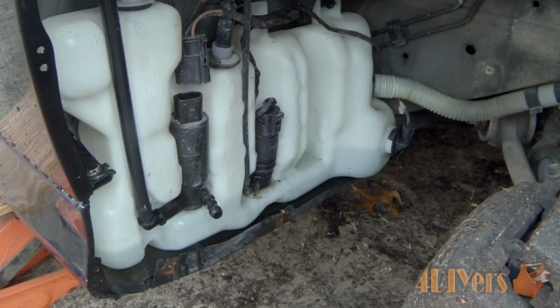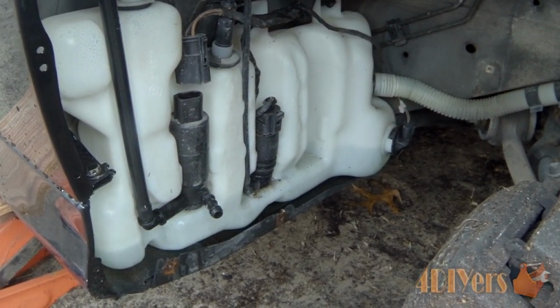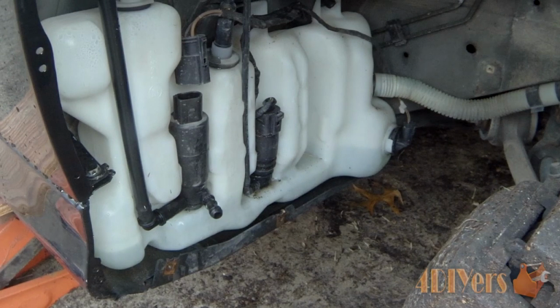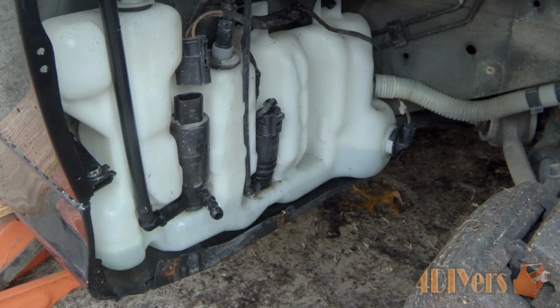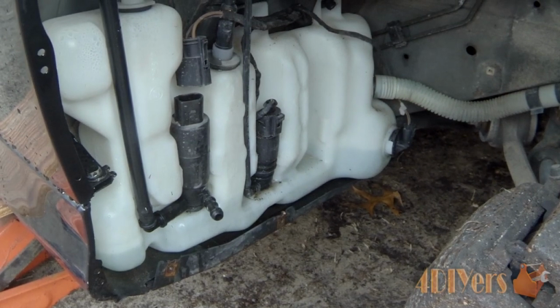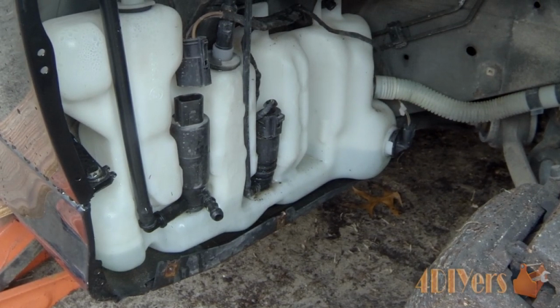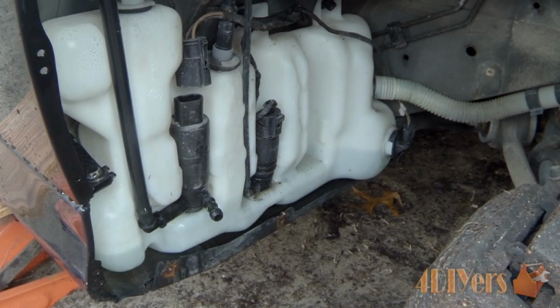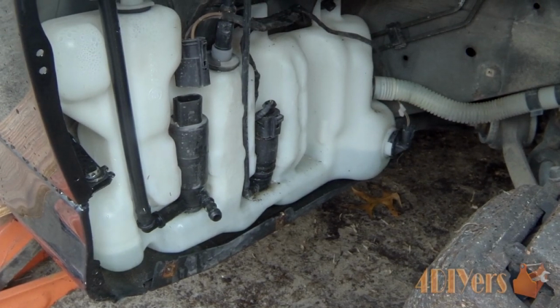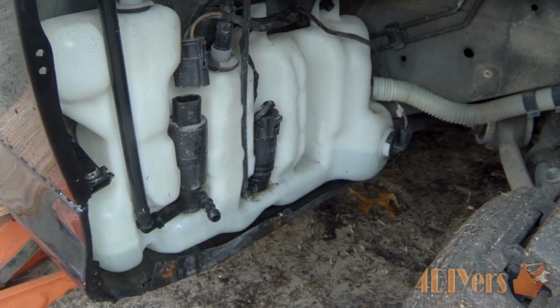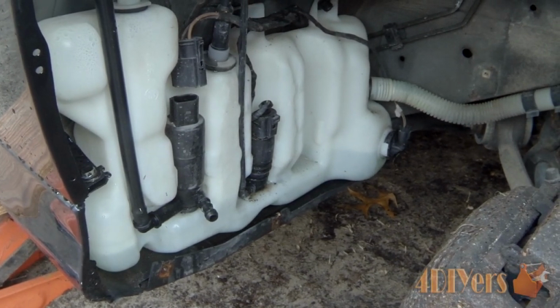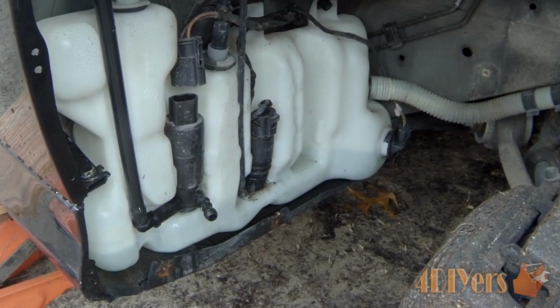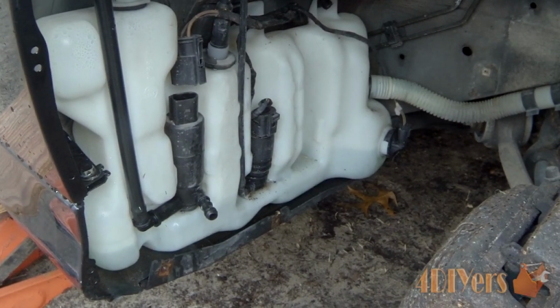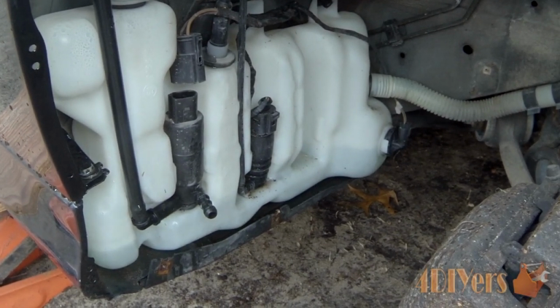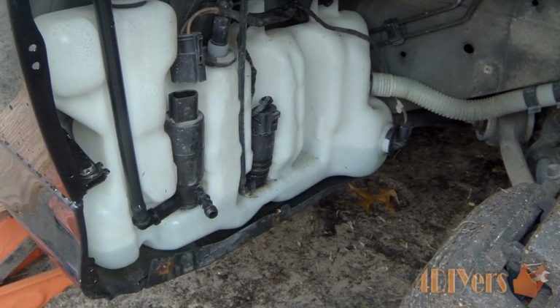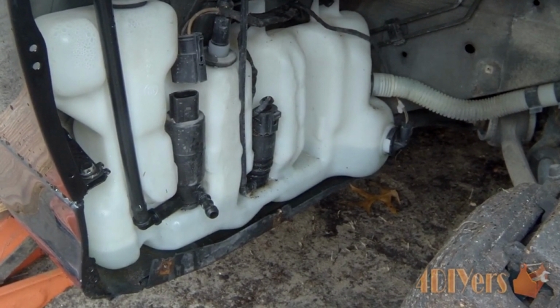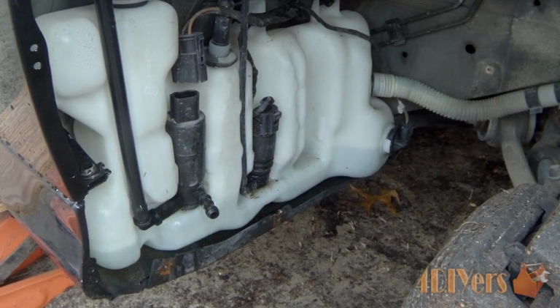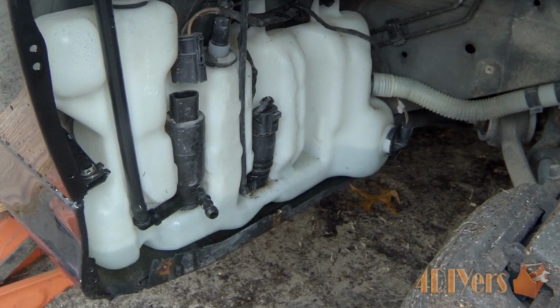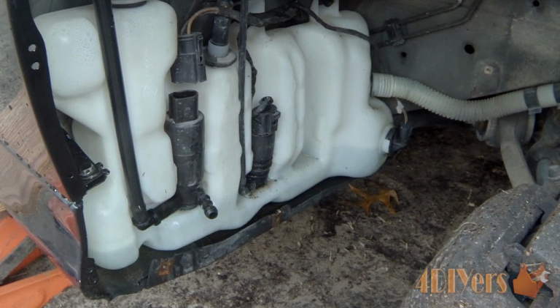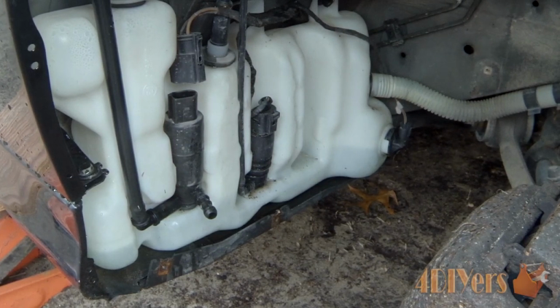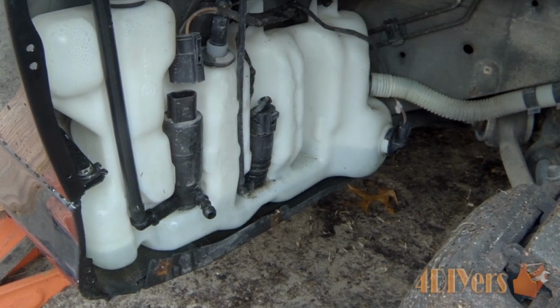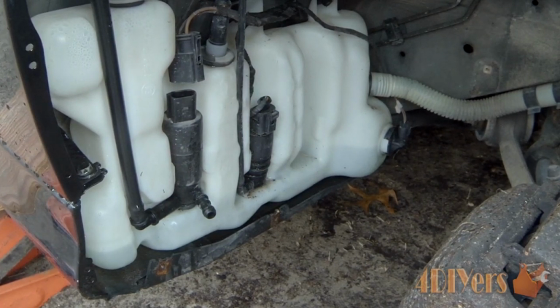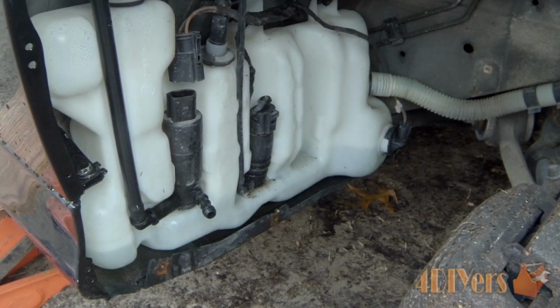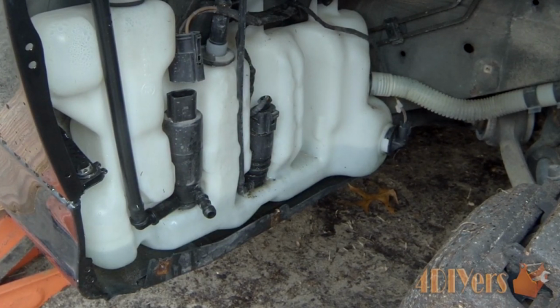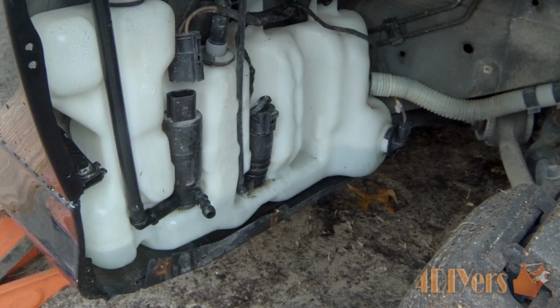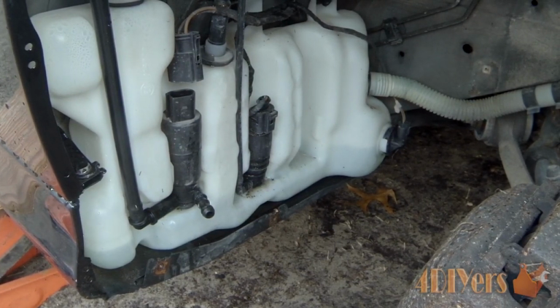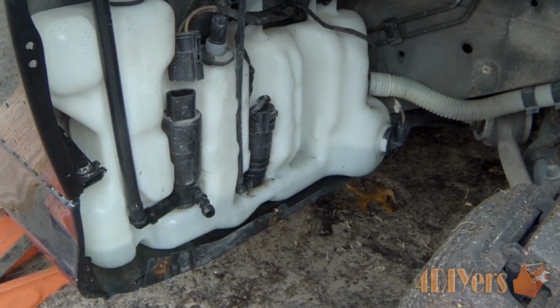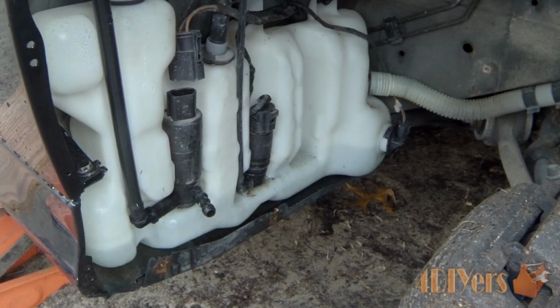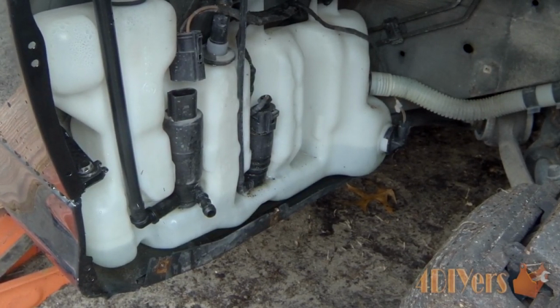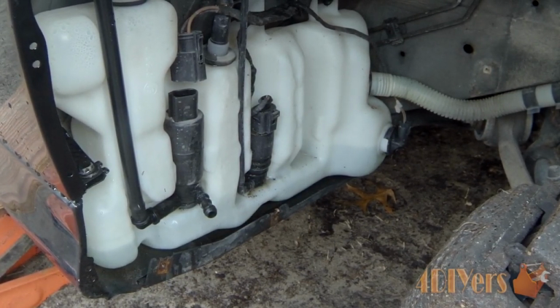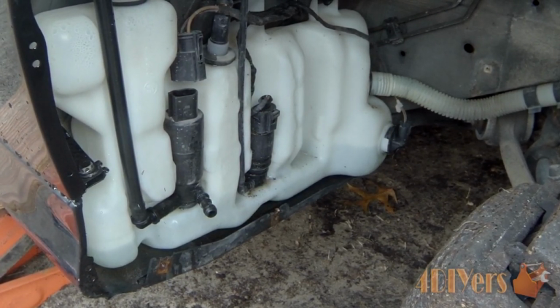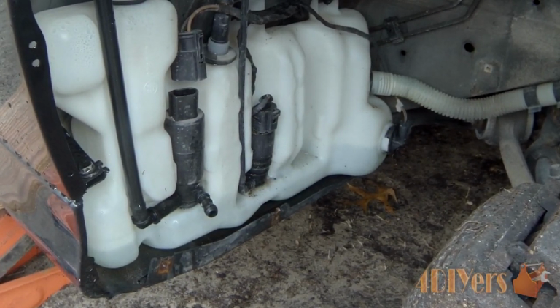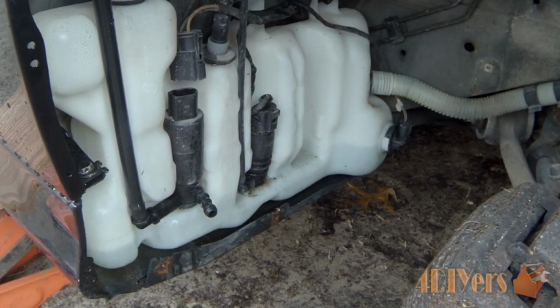With this being a left-hand drive vehicle, the pump is located on the passenger side. This may differ for right-hand drive vehicles — if somebody could let me know about that and post it in the comments below, that would be greatly appreciated.